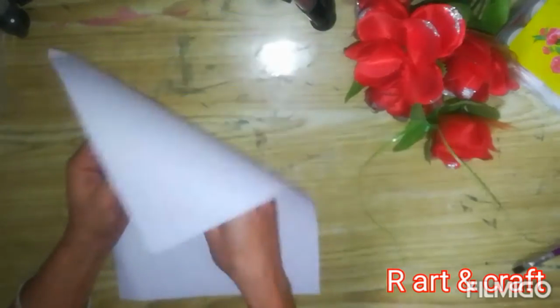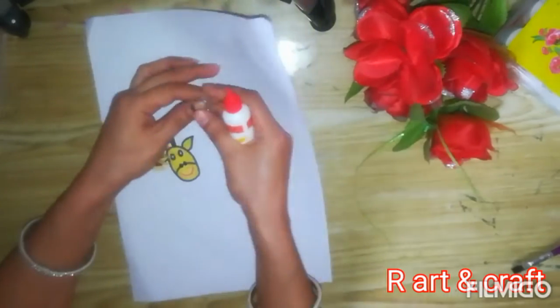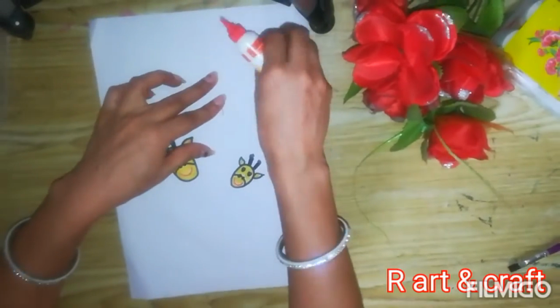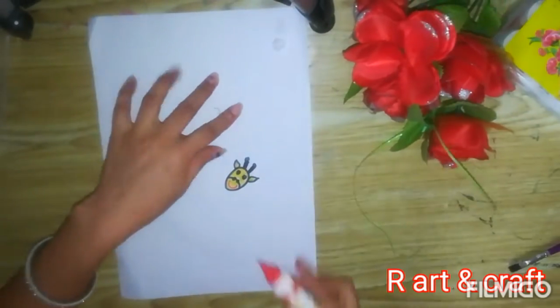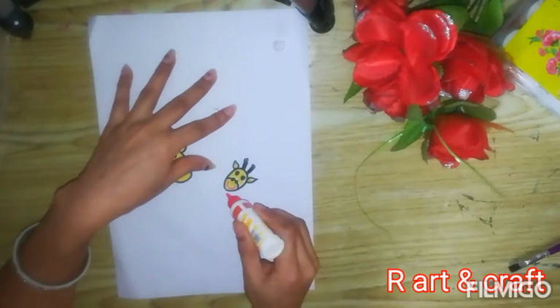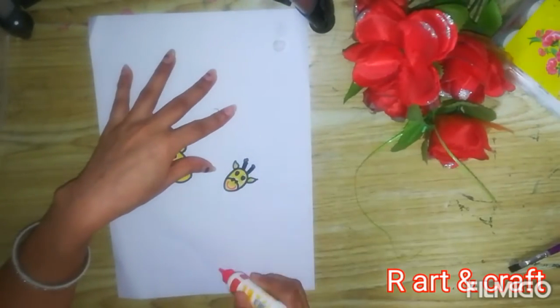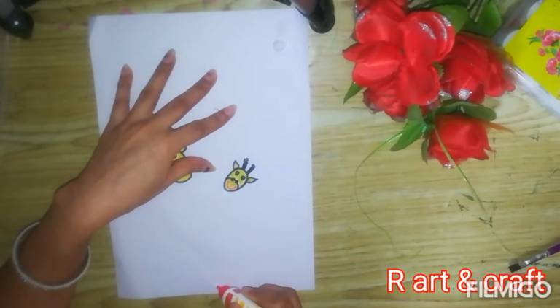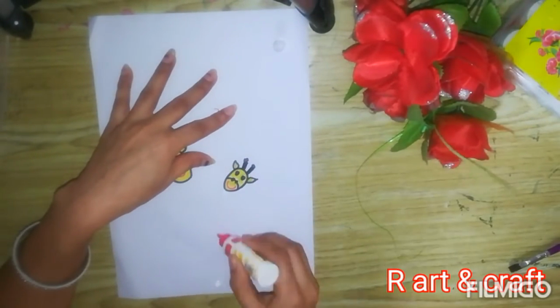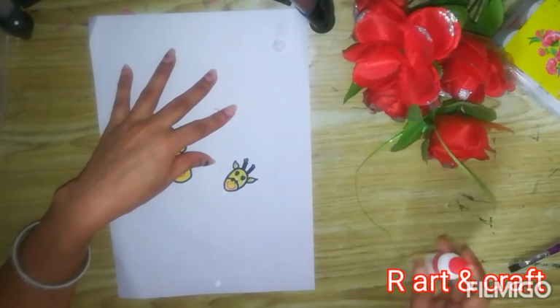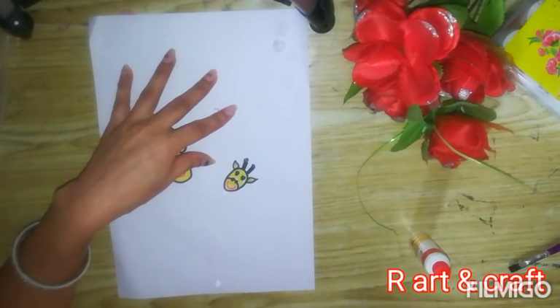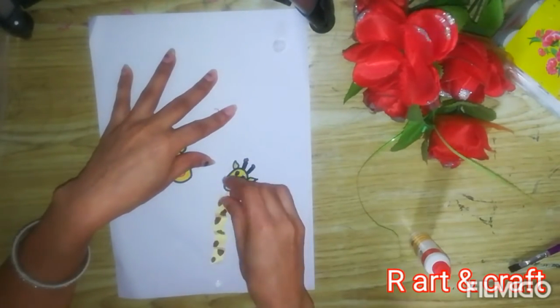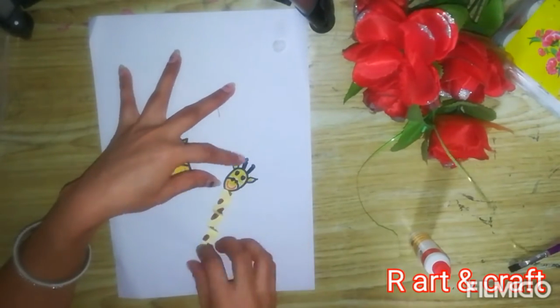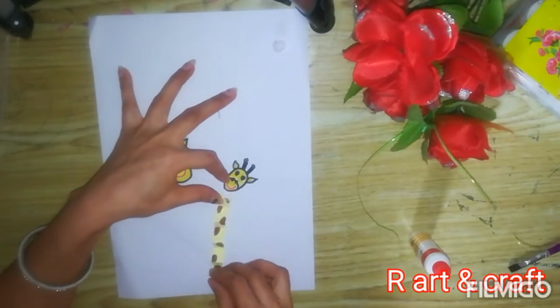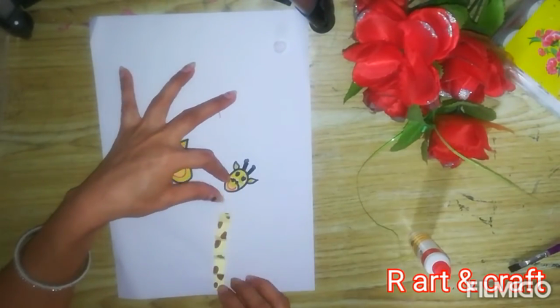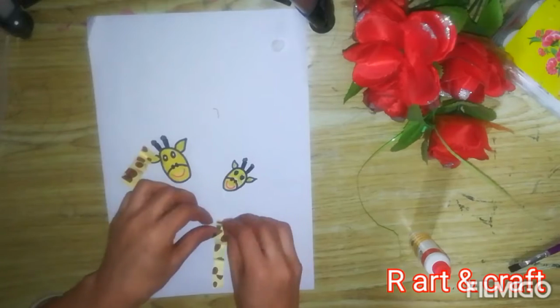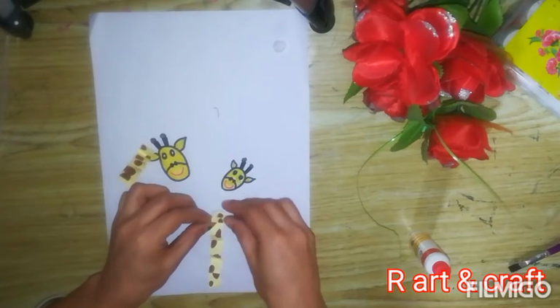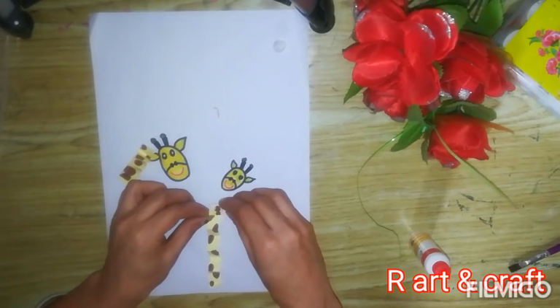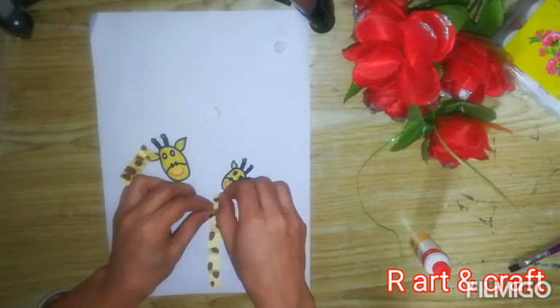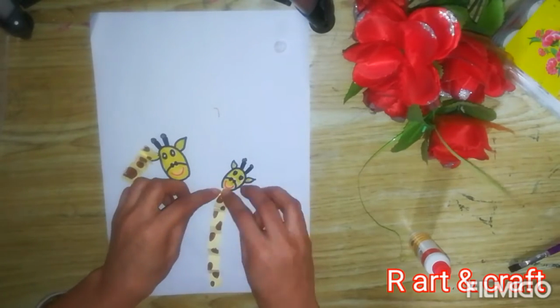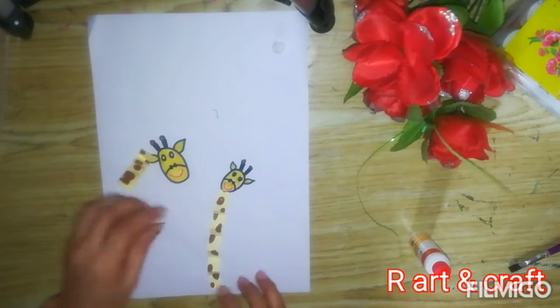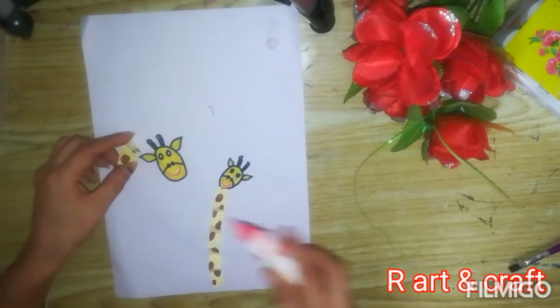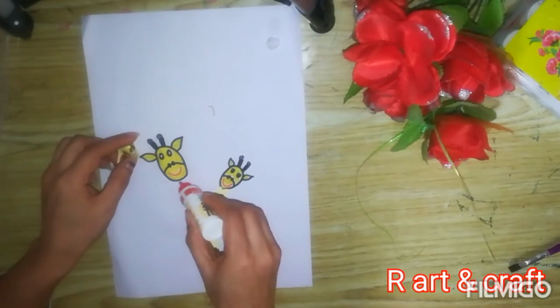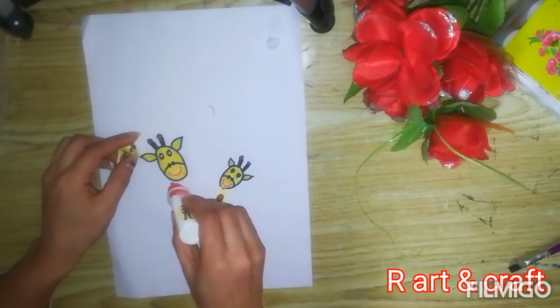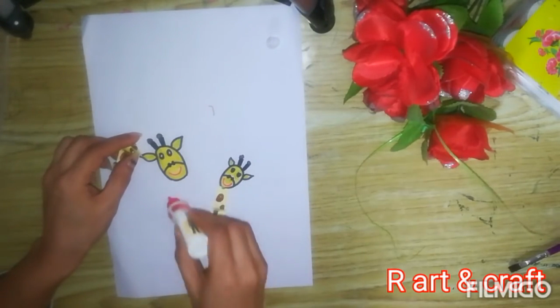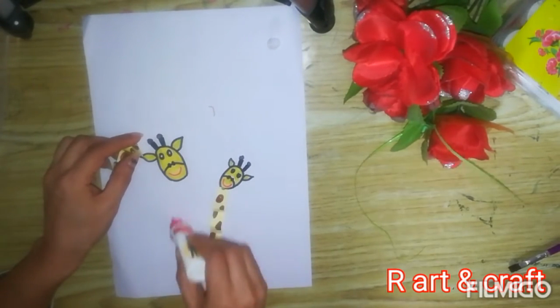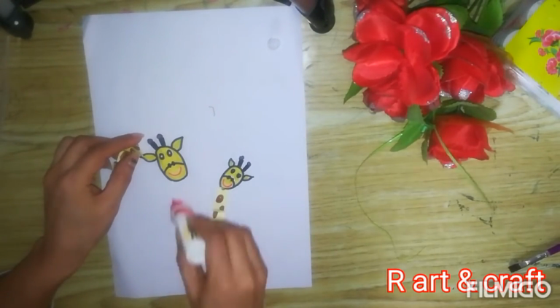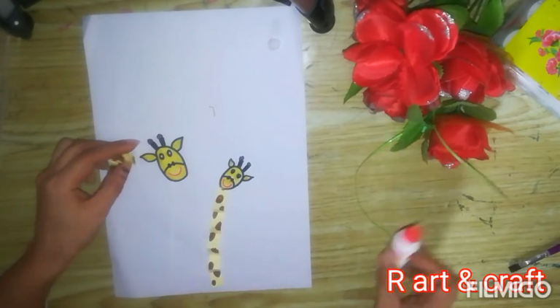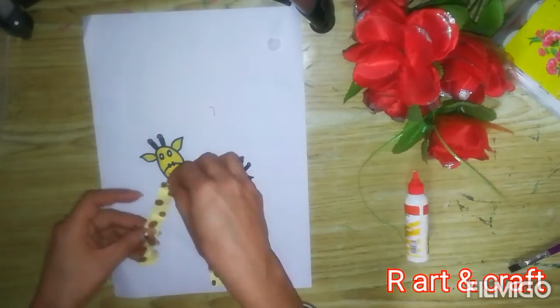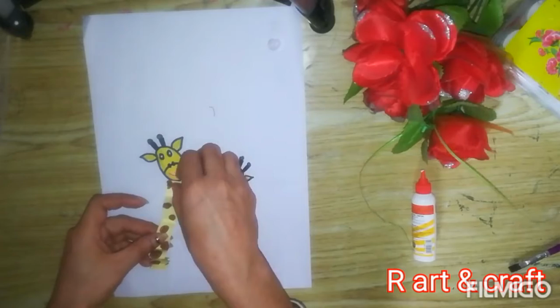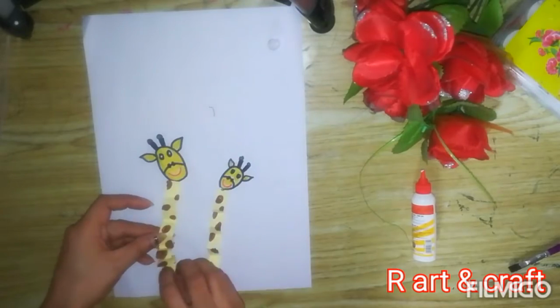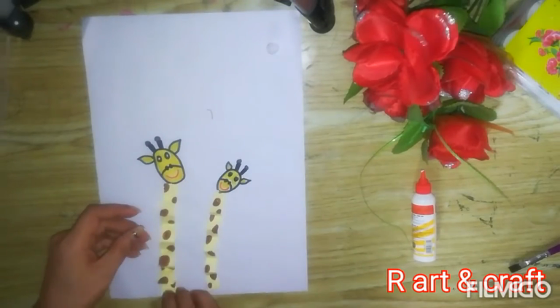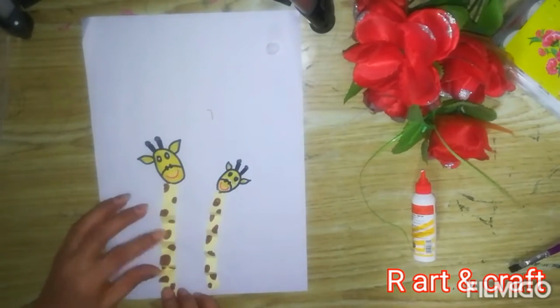Now it's time to paste them with the giraffe's face. Stick the first end and the other end of both strips to attach the neck.